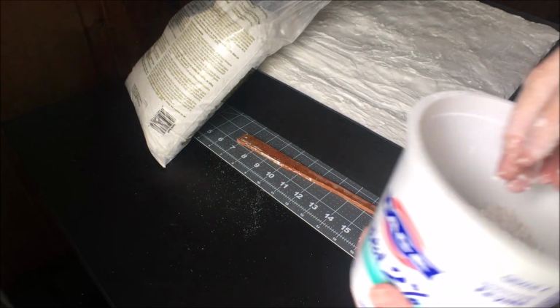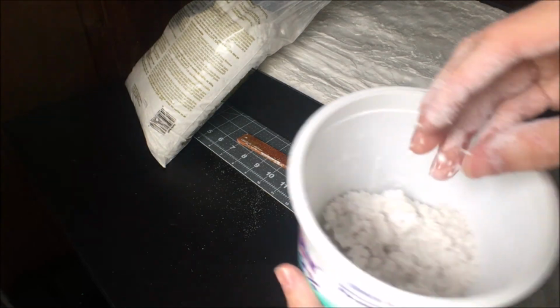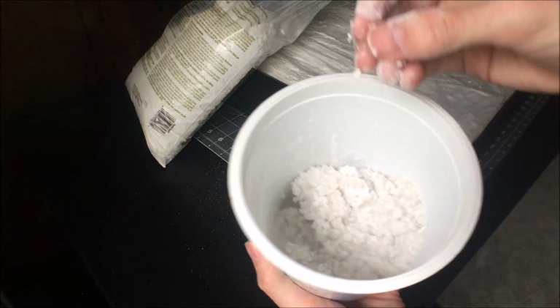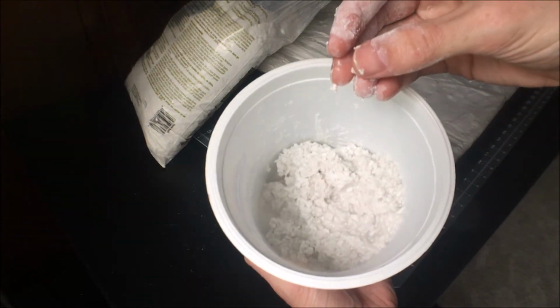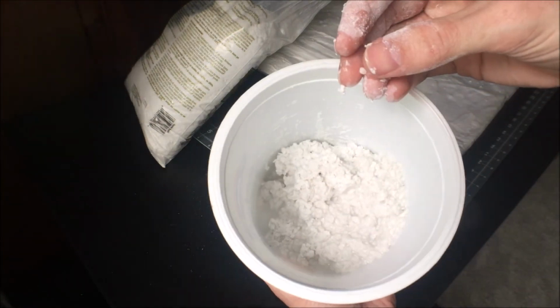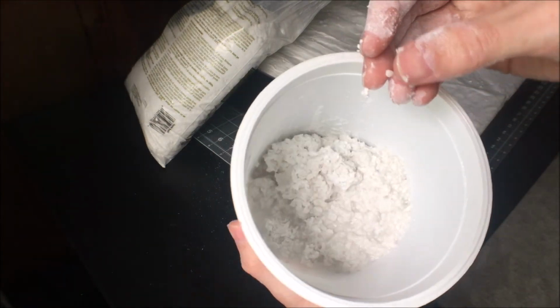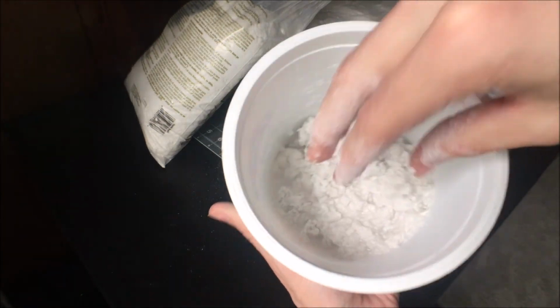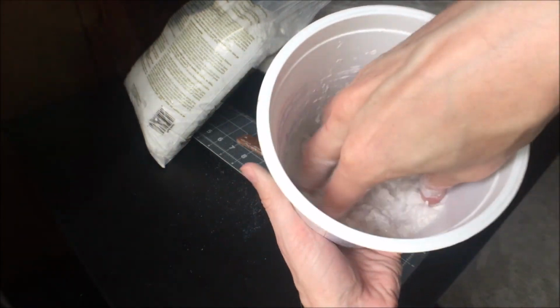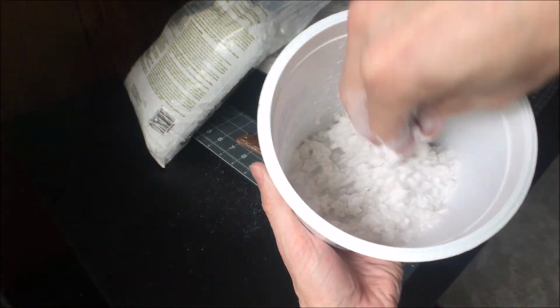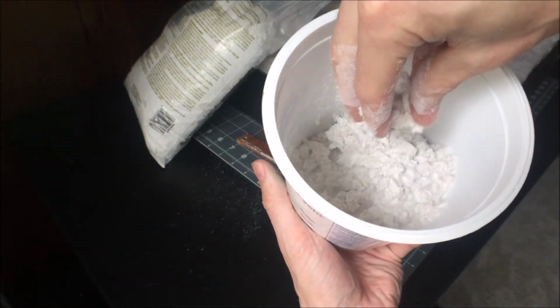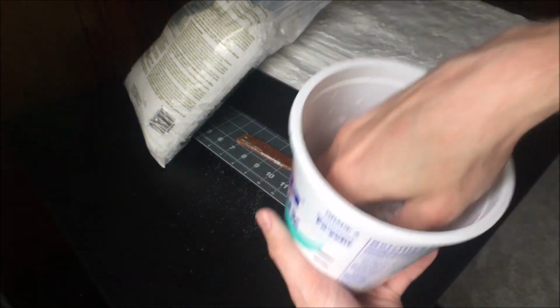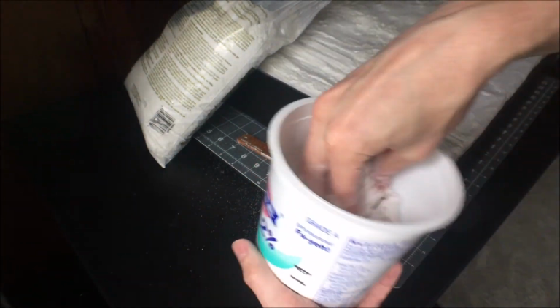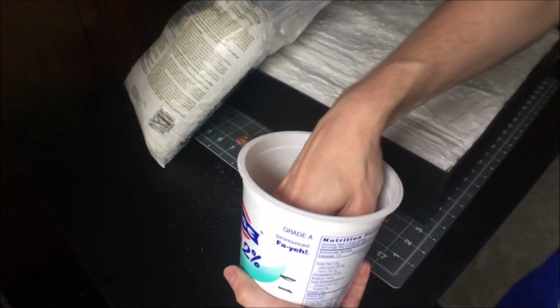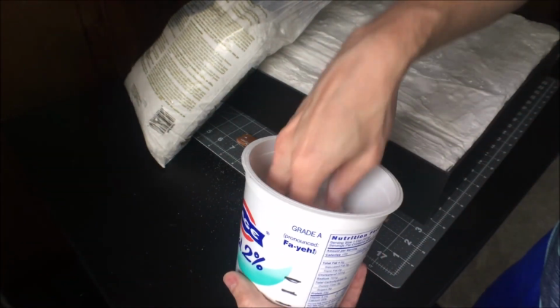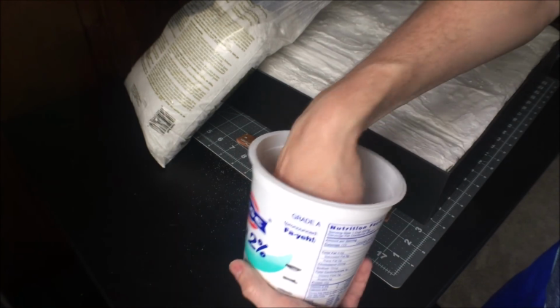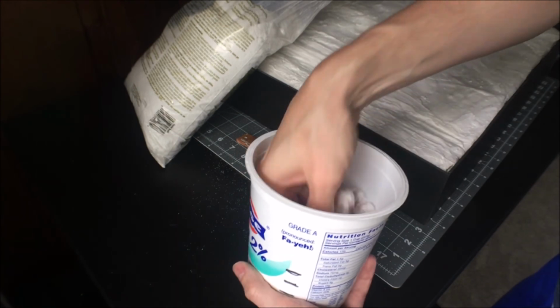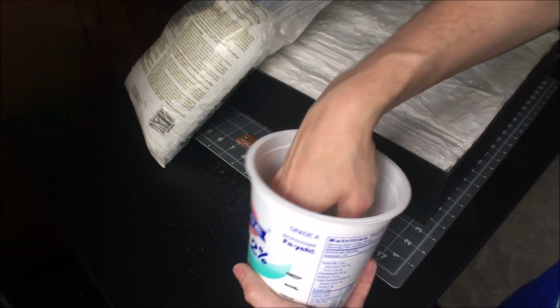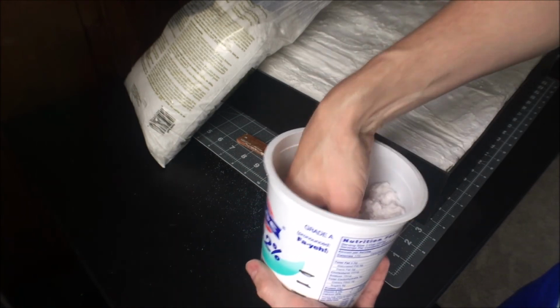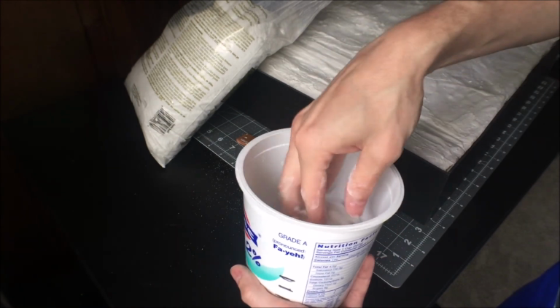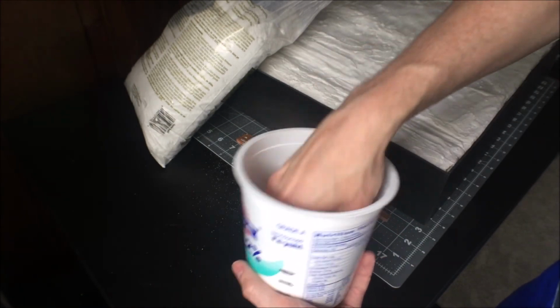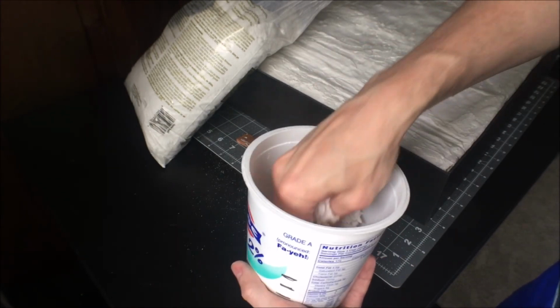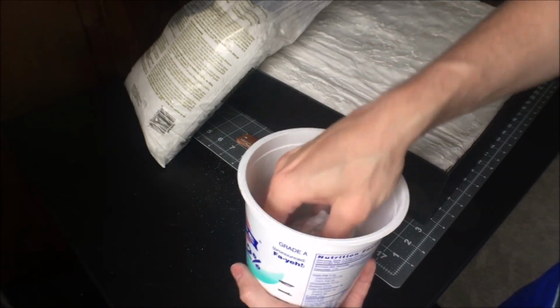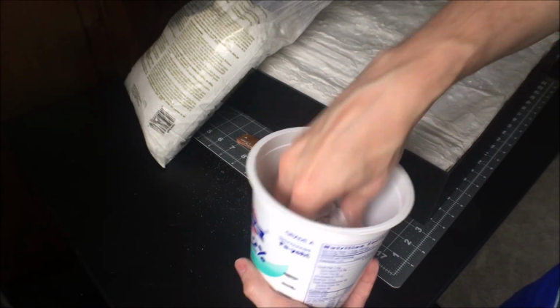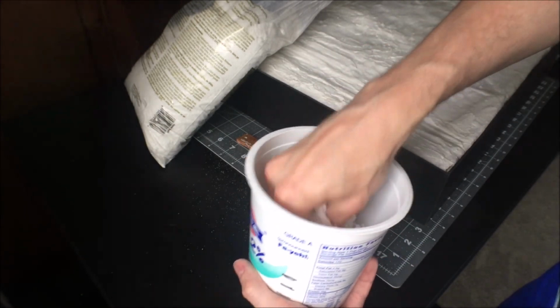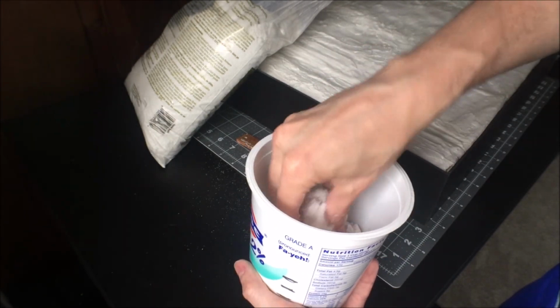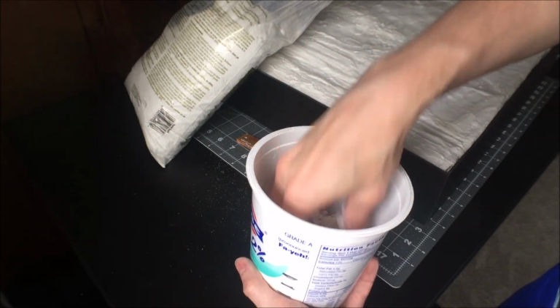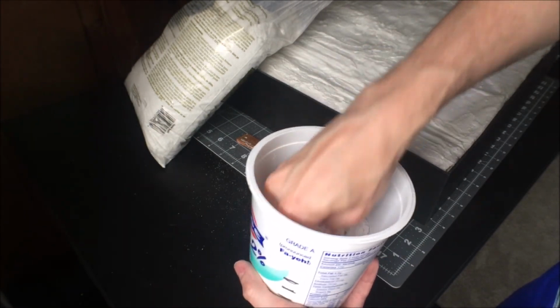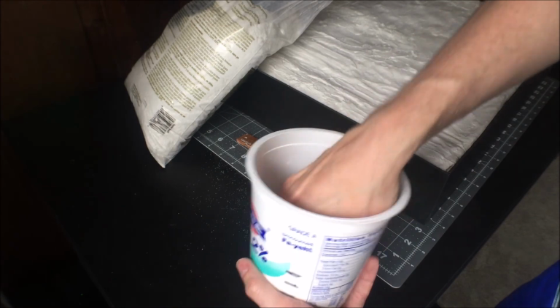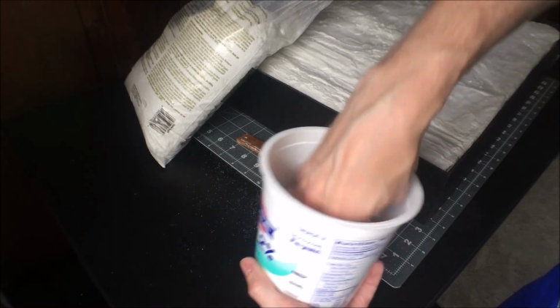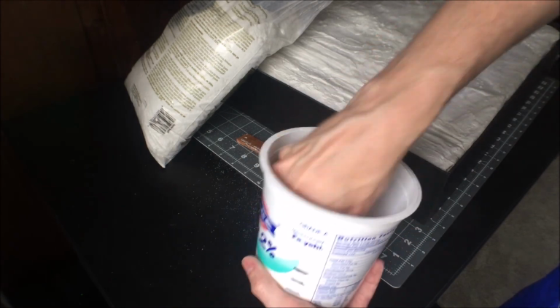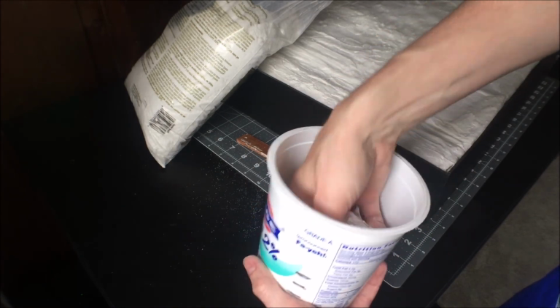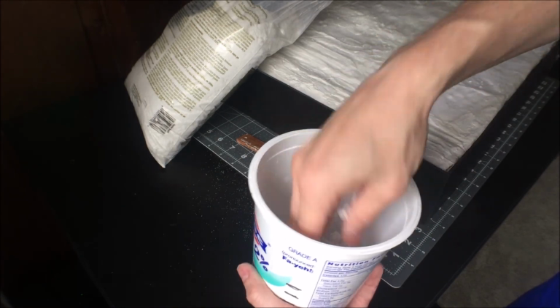You can use gloves or some type of stirrer, but I found that just using my hands was the easiest. Once I had it mixed fairly well, I started the long and messy process of spreading it all around and into all the corners.